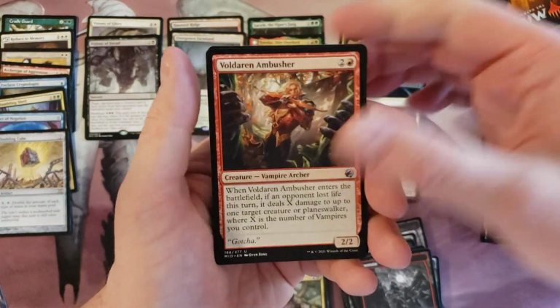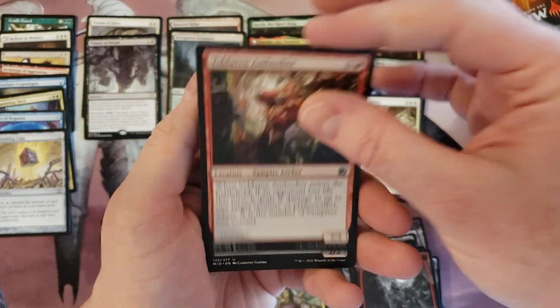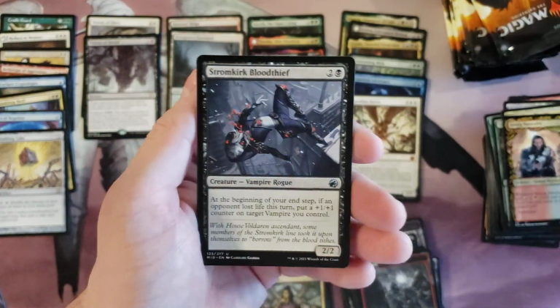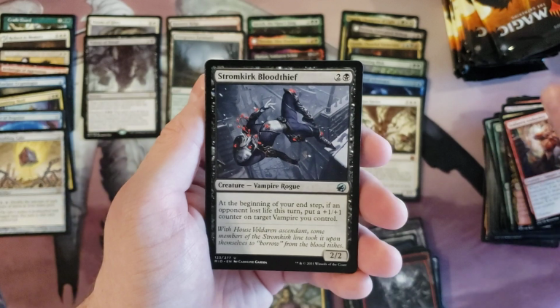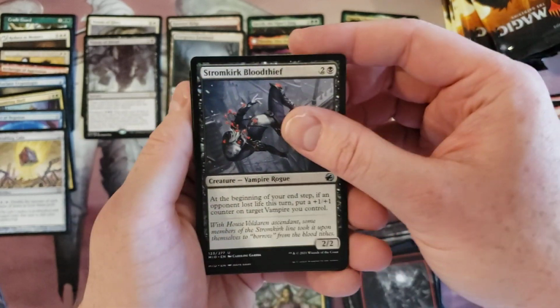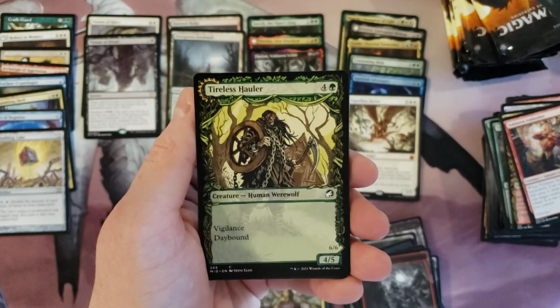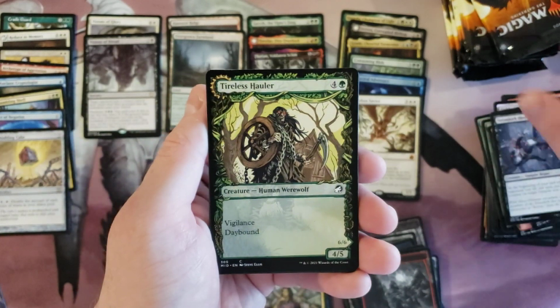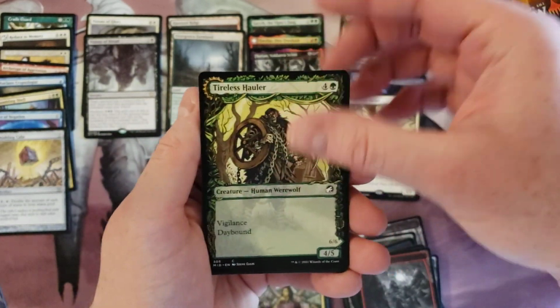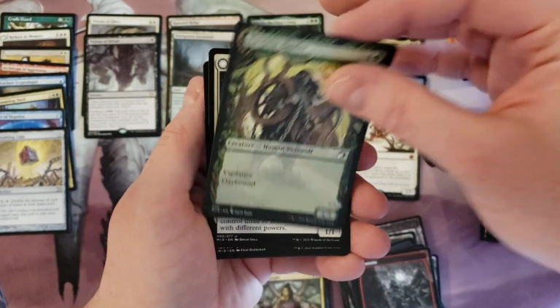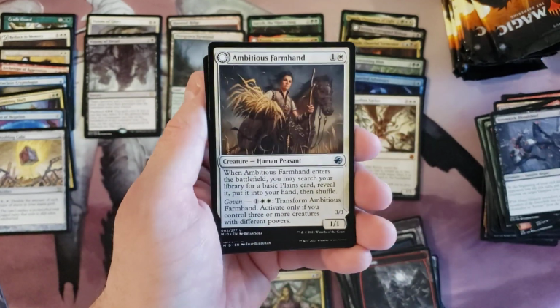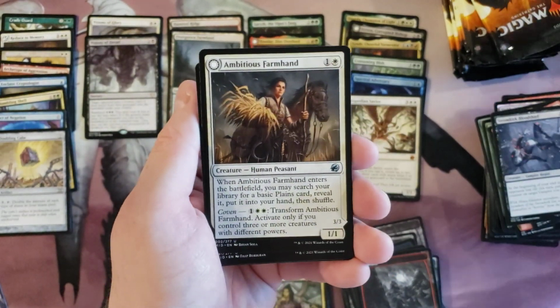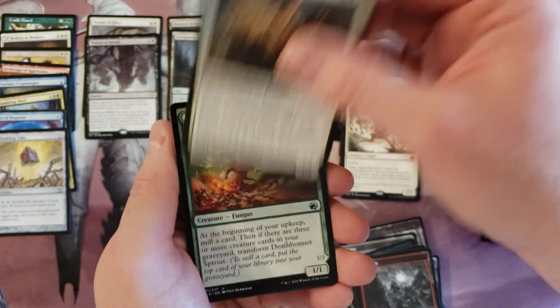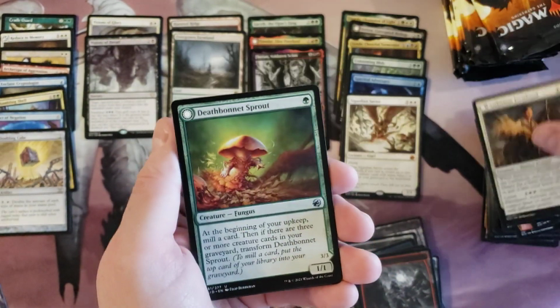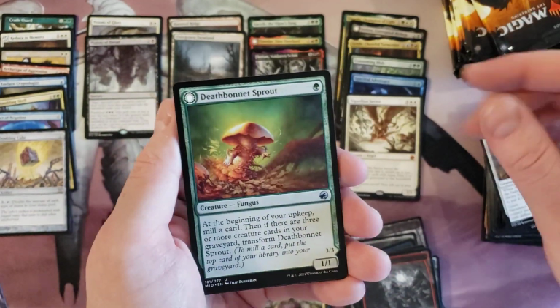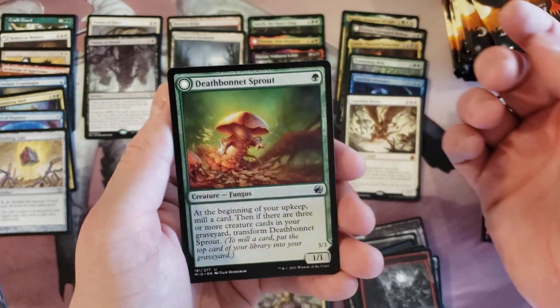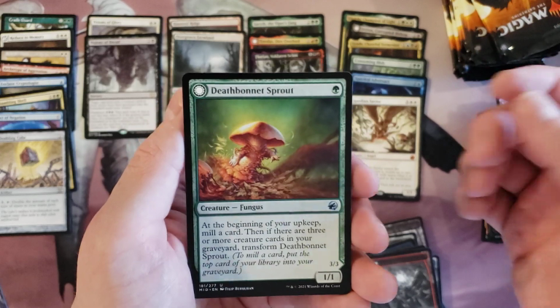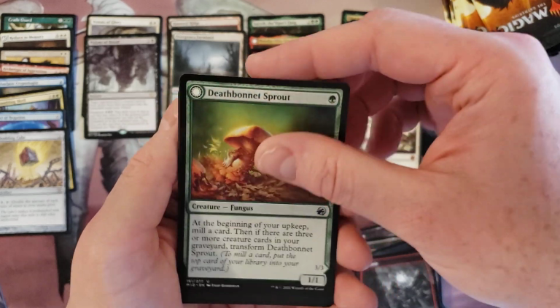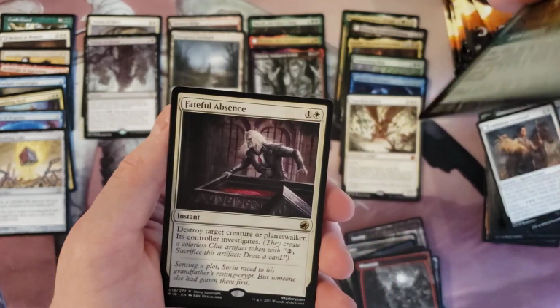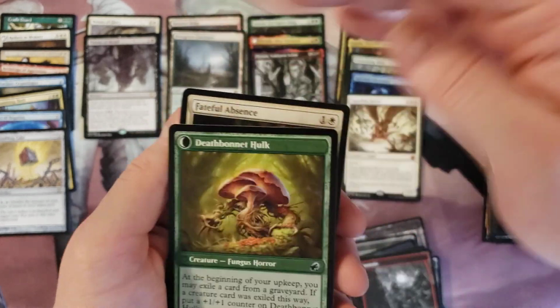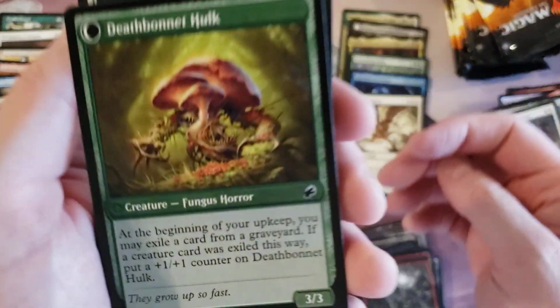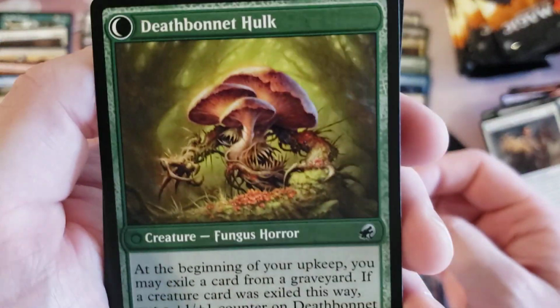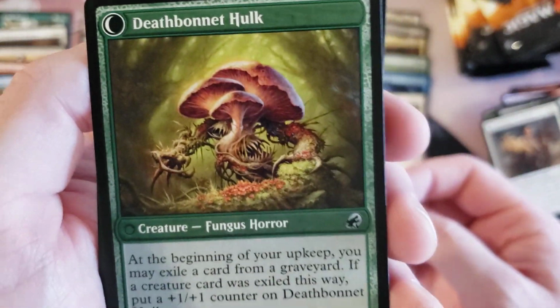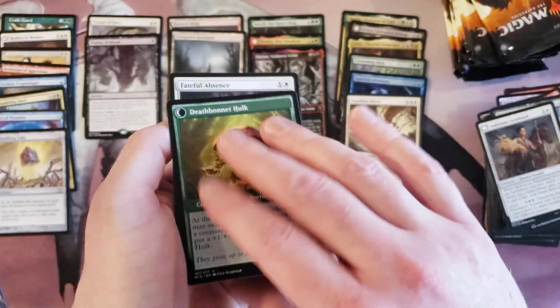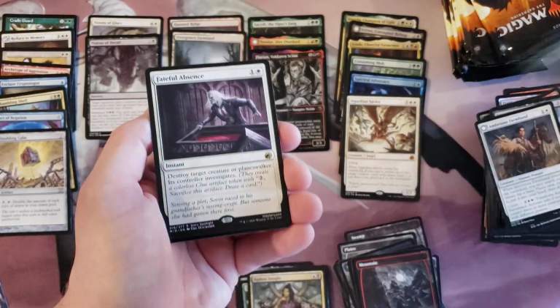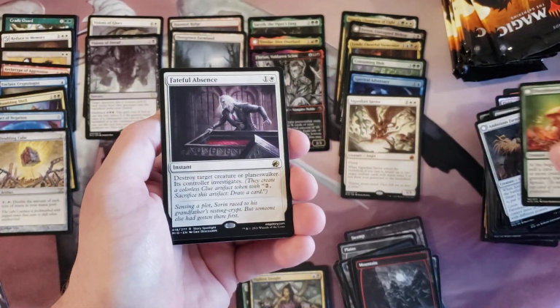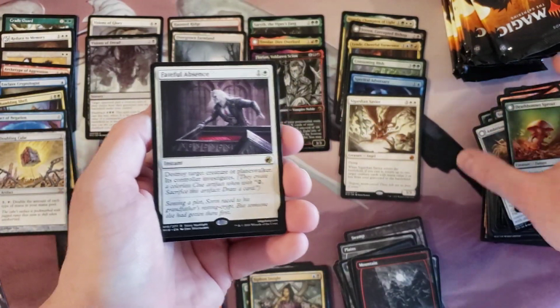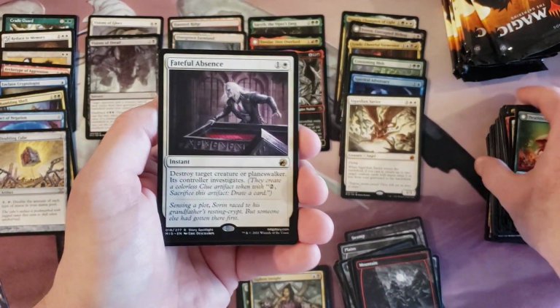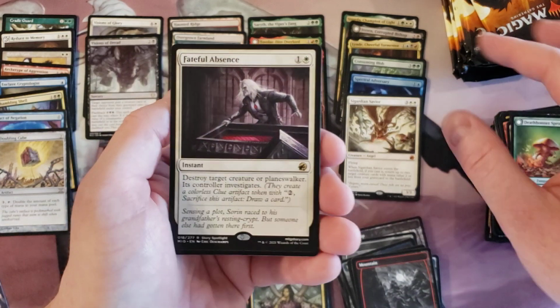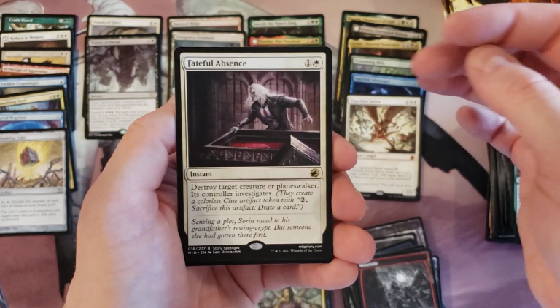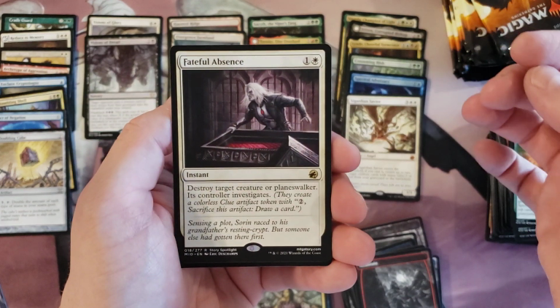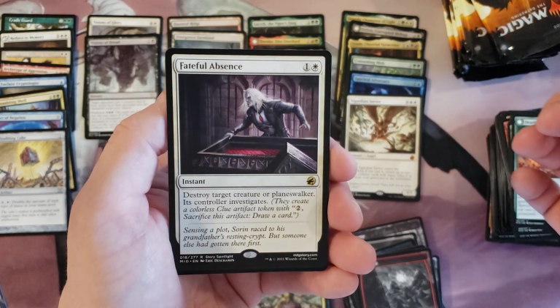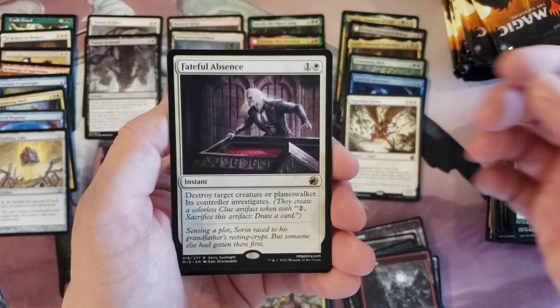Ambush Blood Thief, random commons, Farmhand, Sprout — which I think is funny it turns into that. Faithful Absence, and there's Sorin.